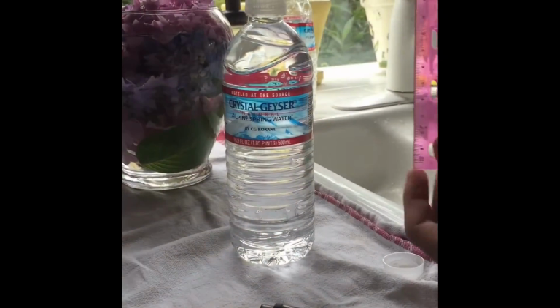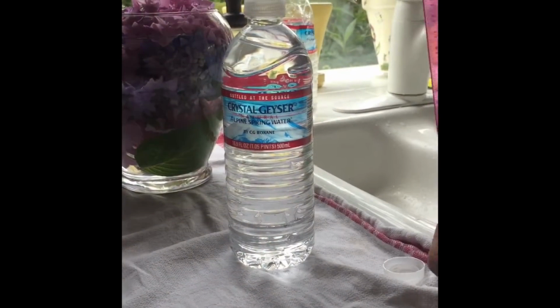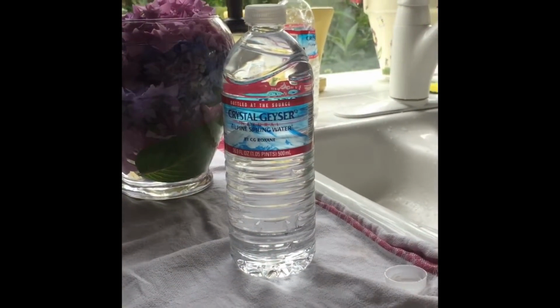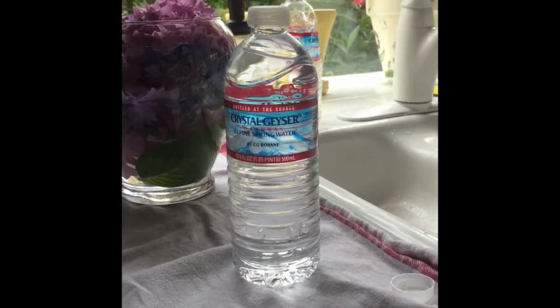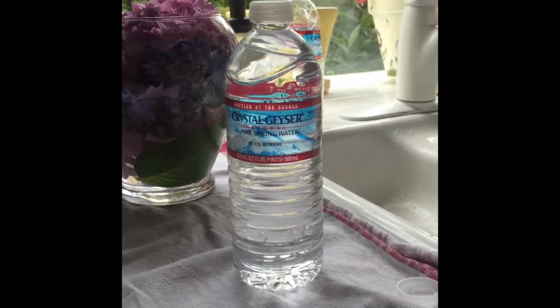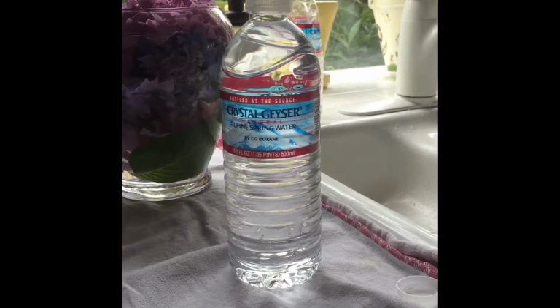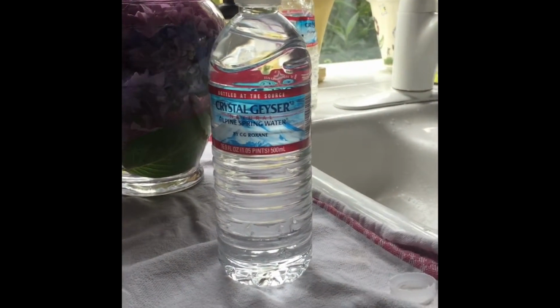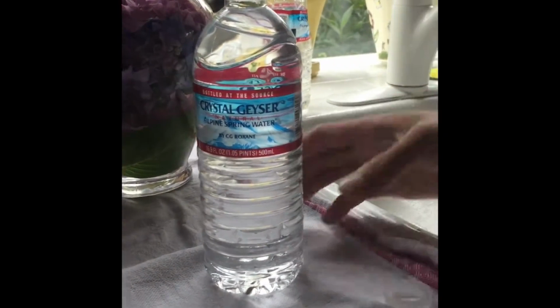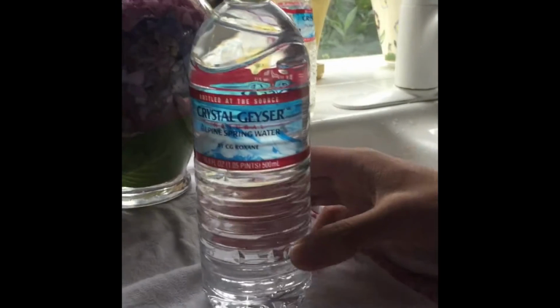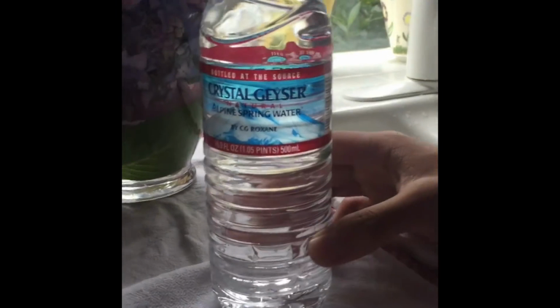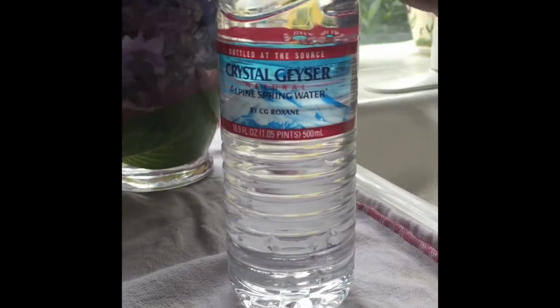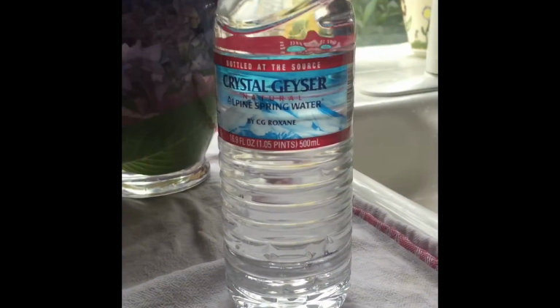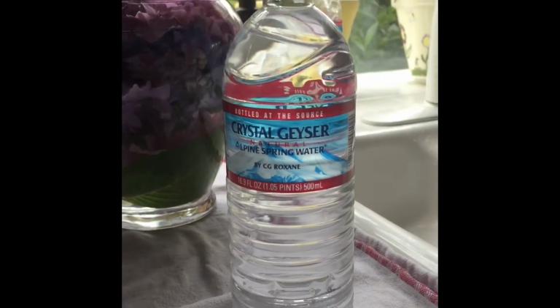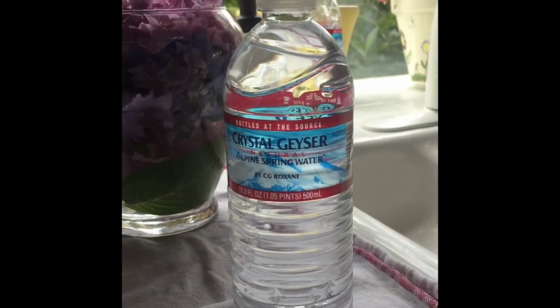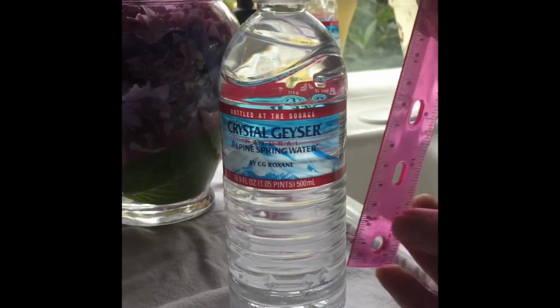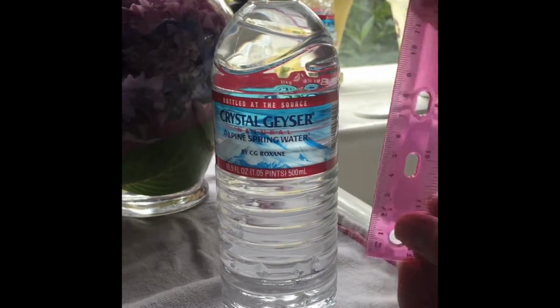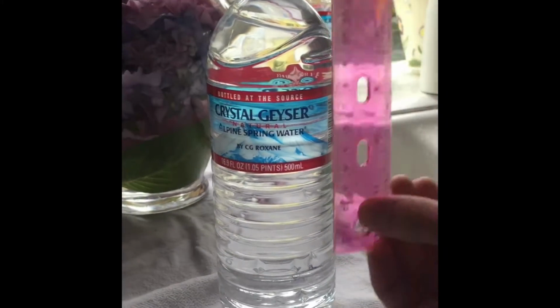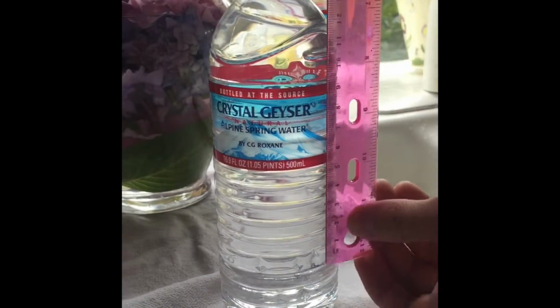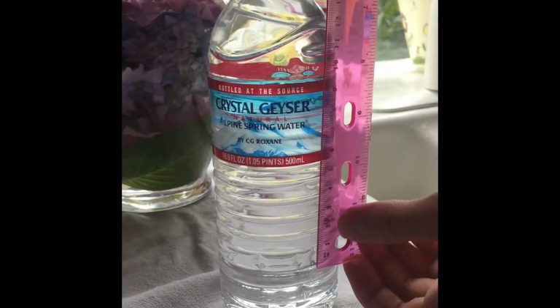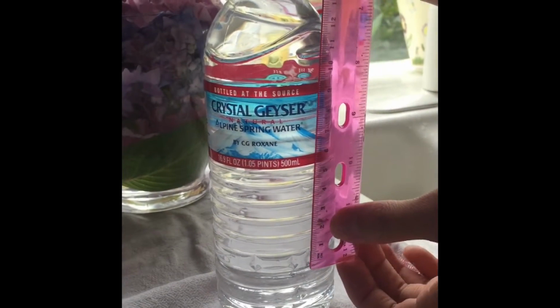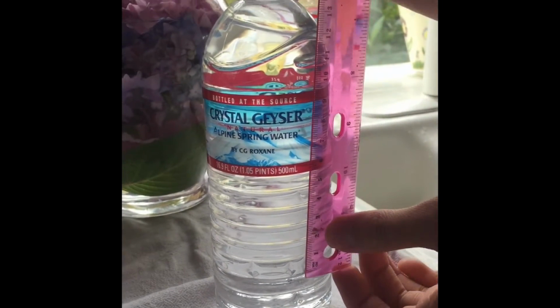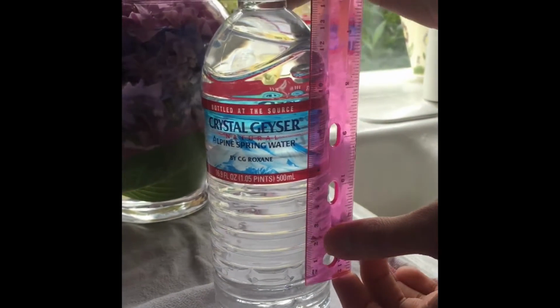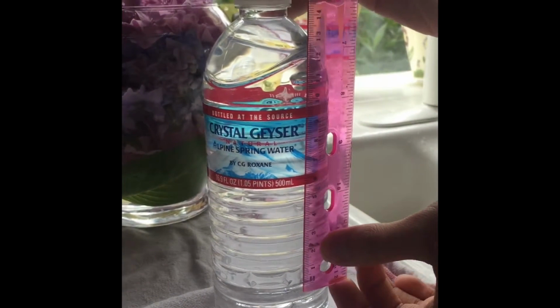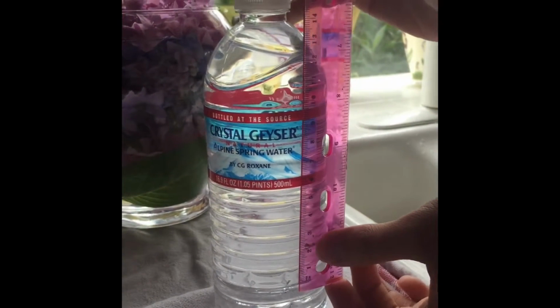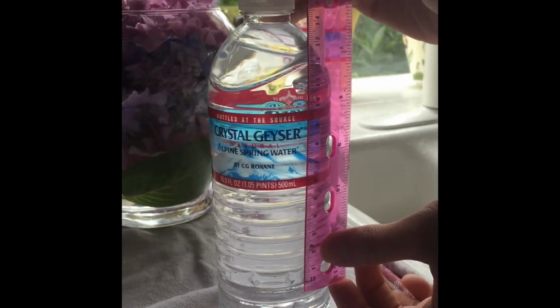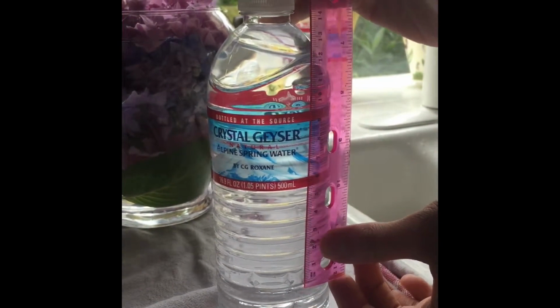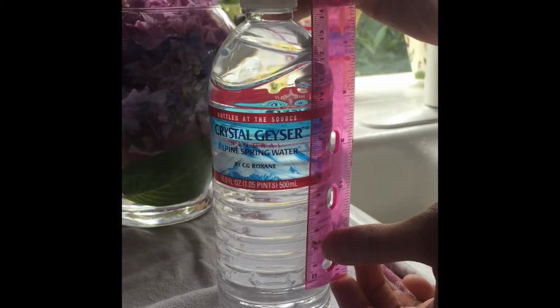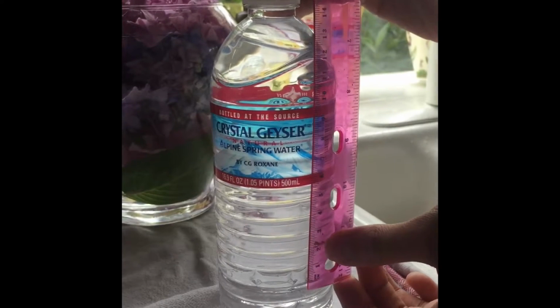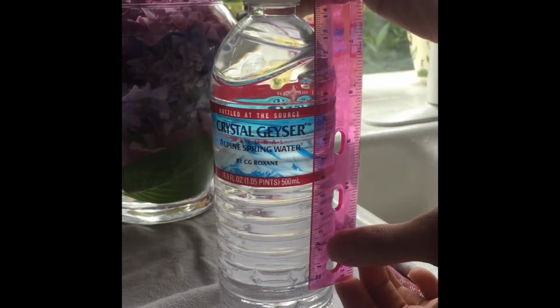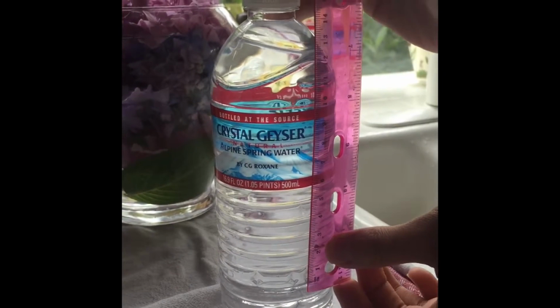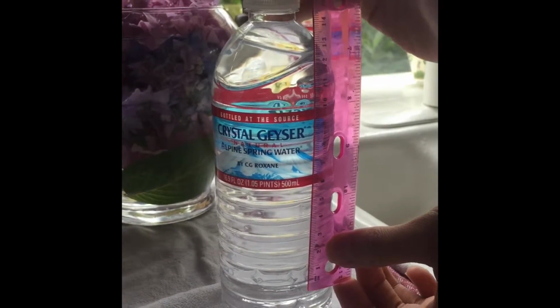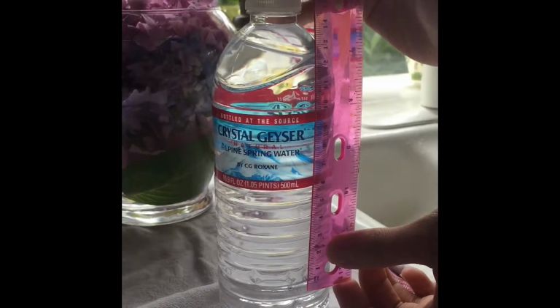Now we will measure the height from this mark to the top of the water bottle. It's about 16 centimeters.